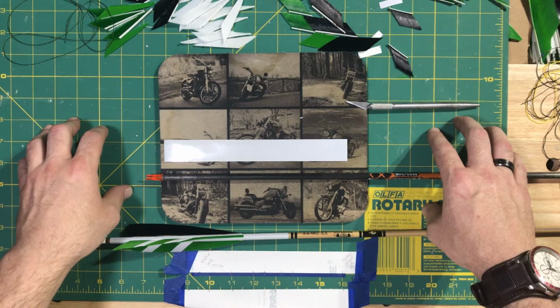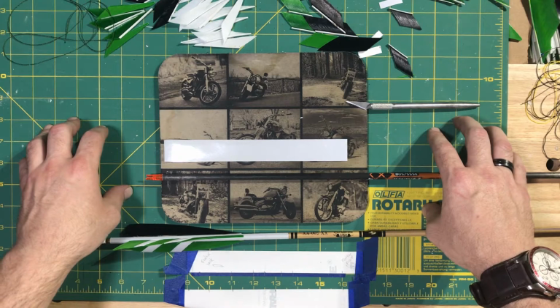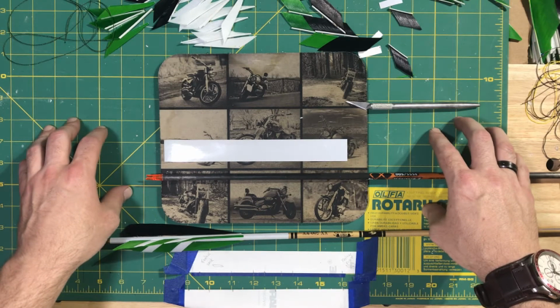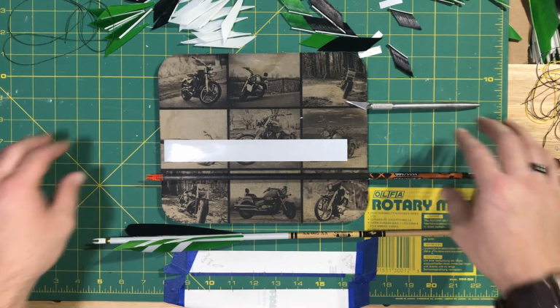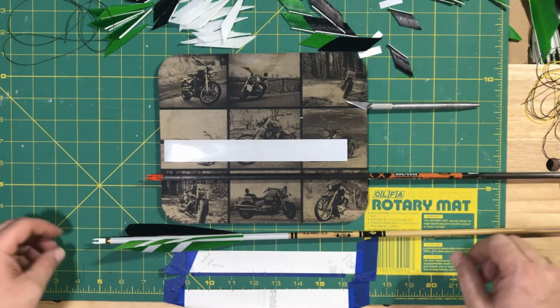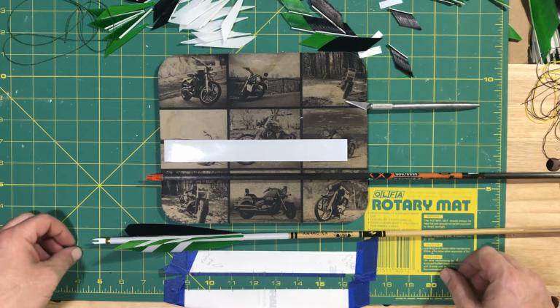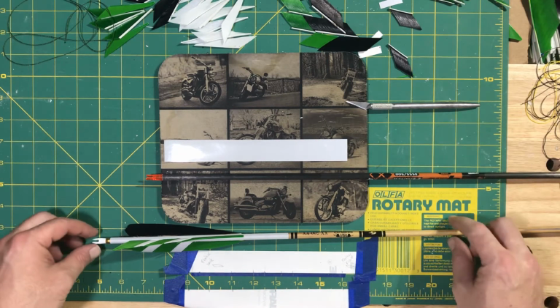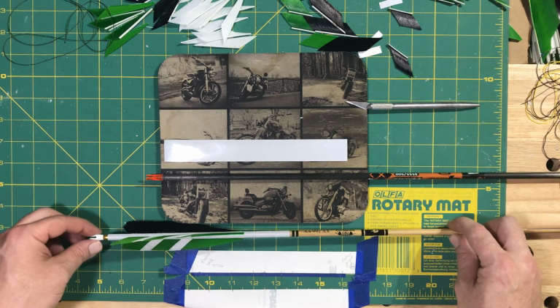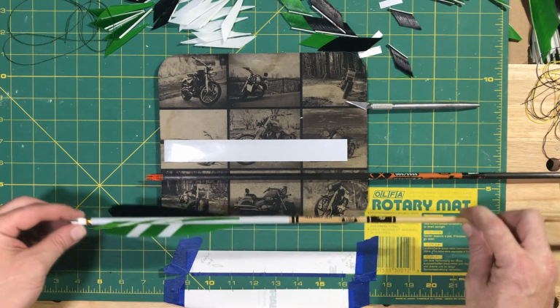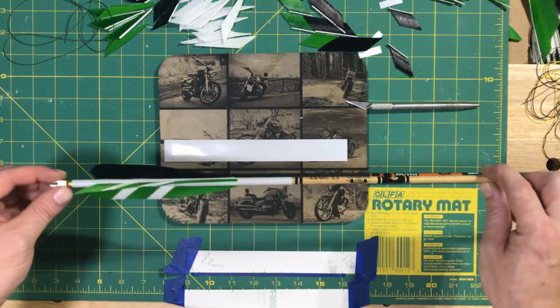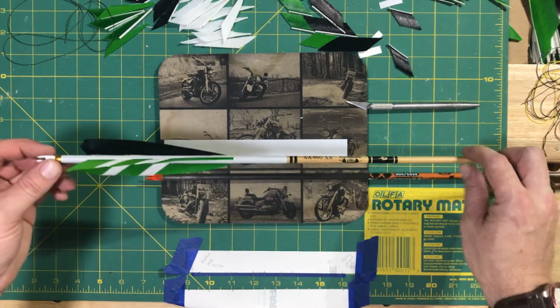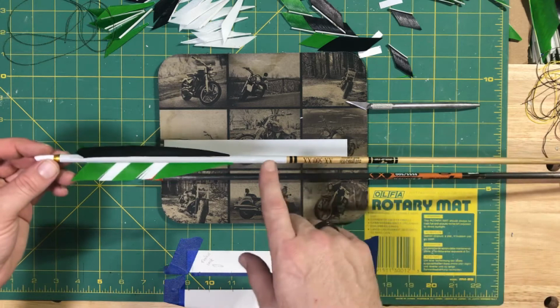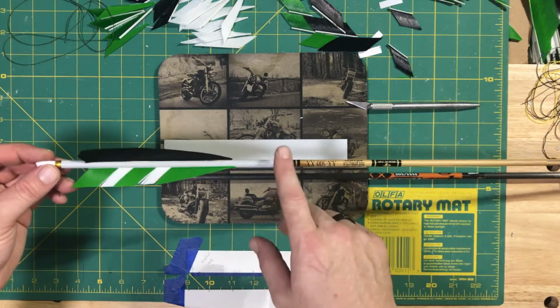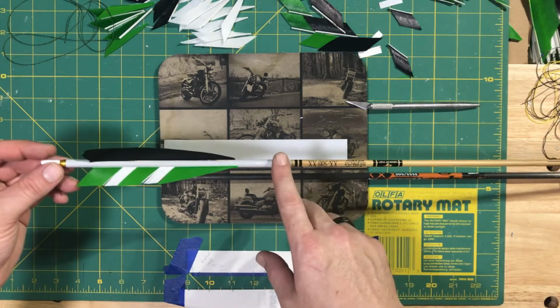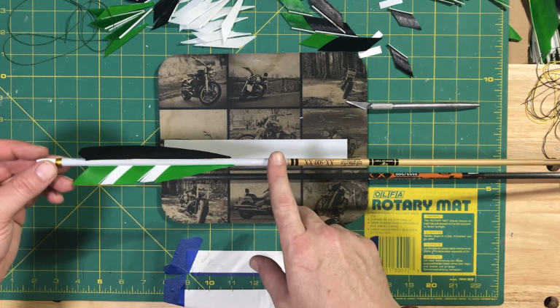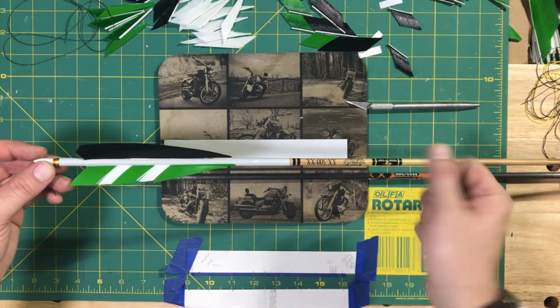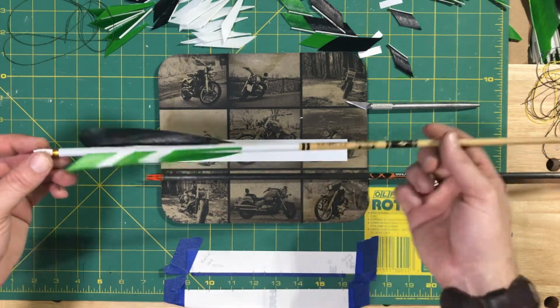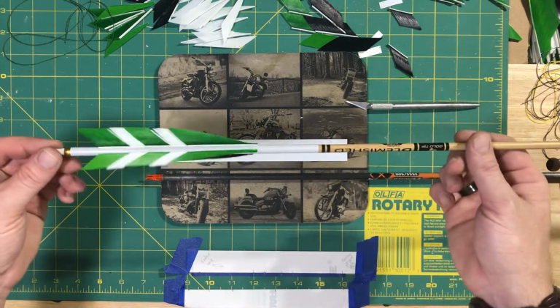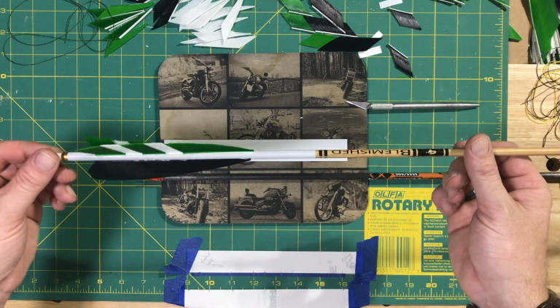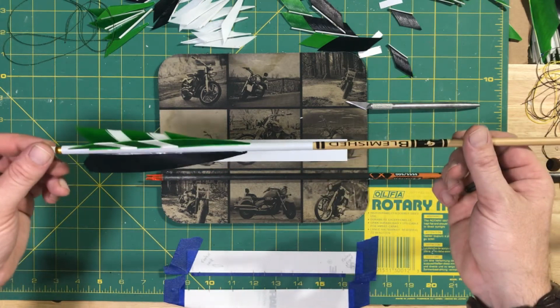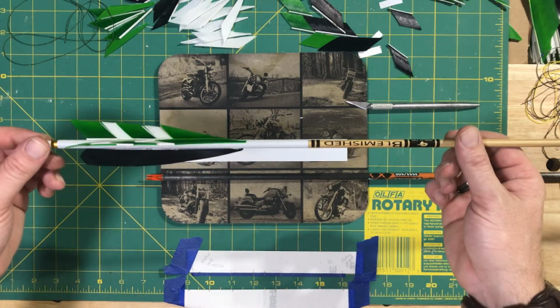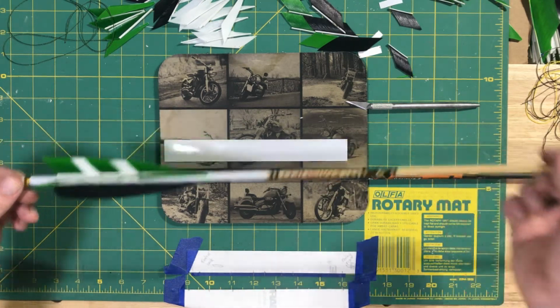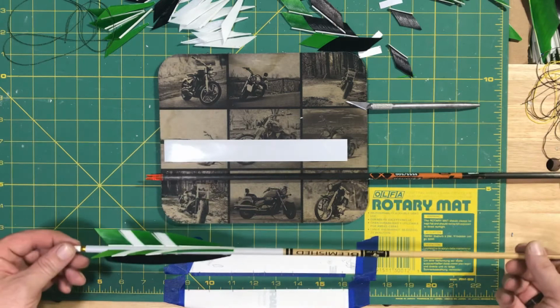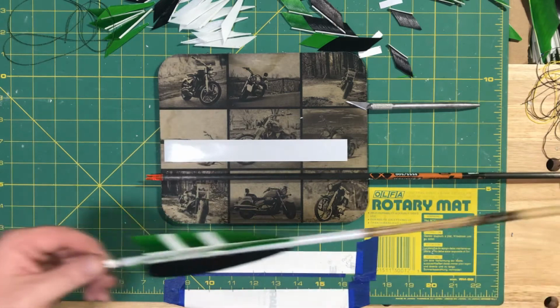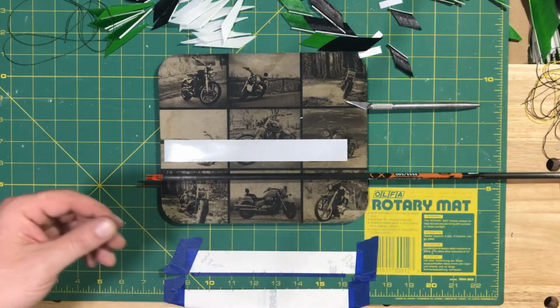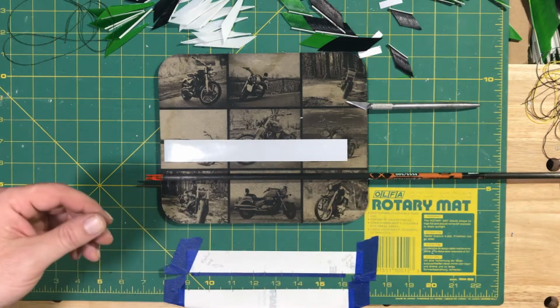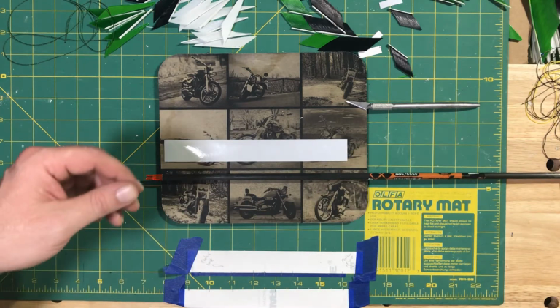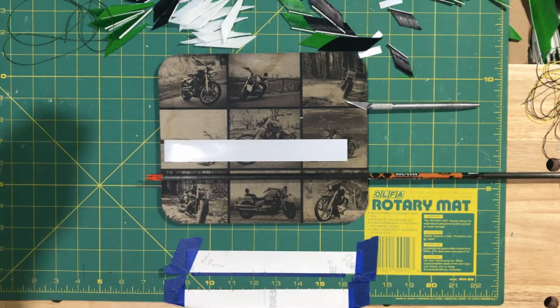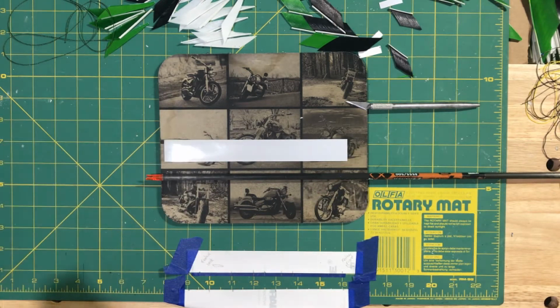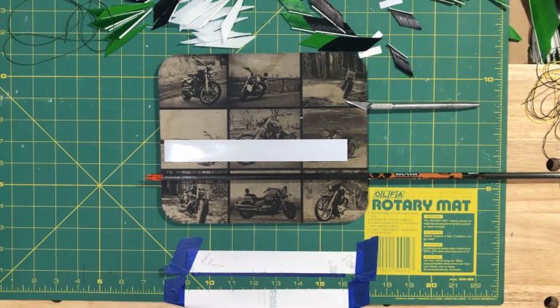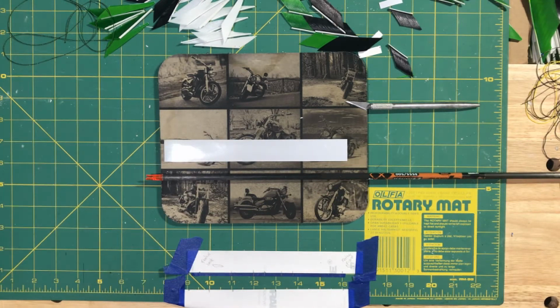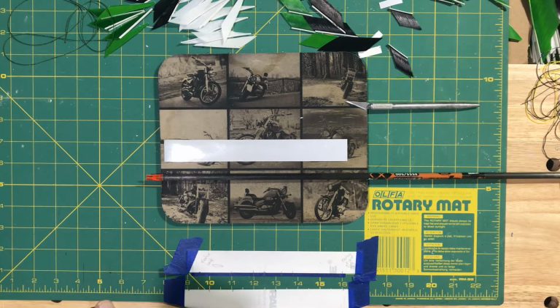Earlier this week I got a question about putting on a cap wrap or an arrow wrap — how to do it. So I wanted to put a video together real quick on how to do that.